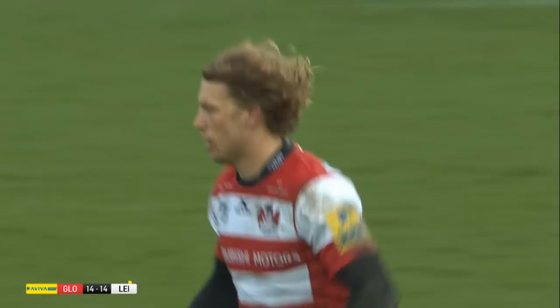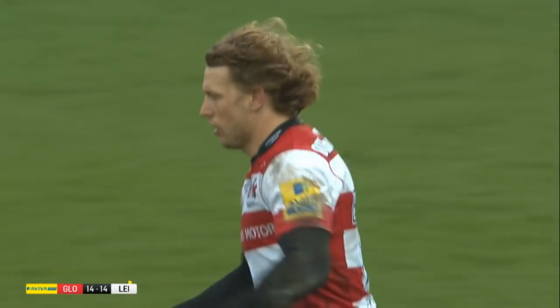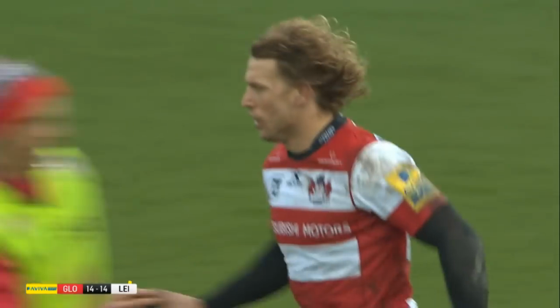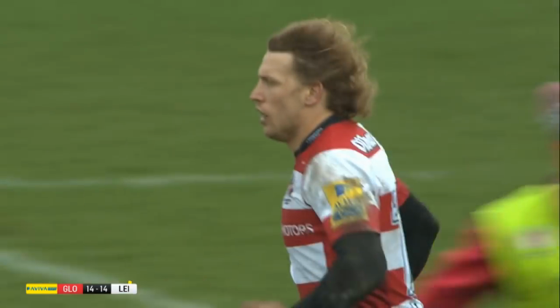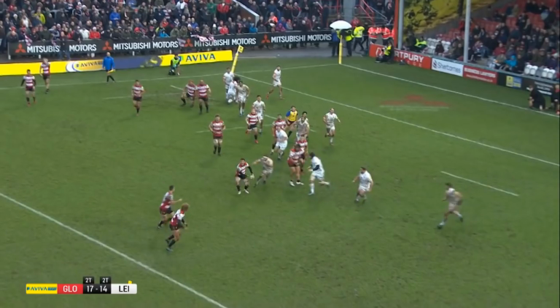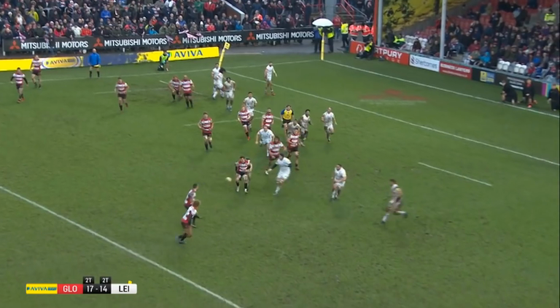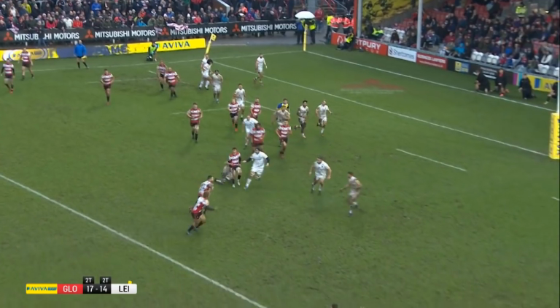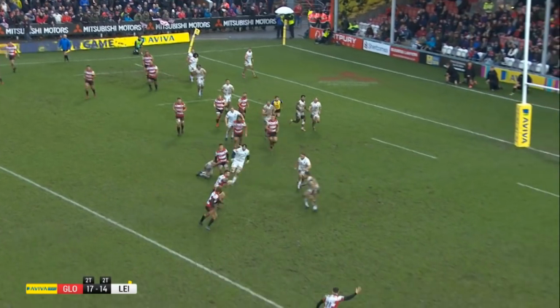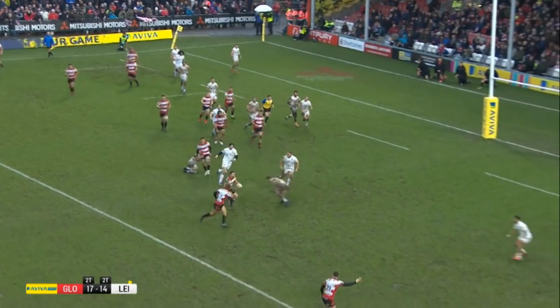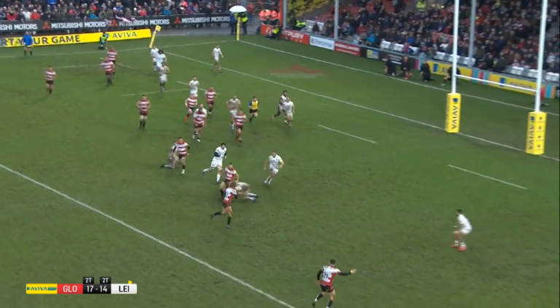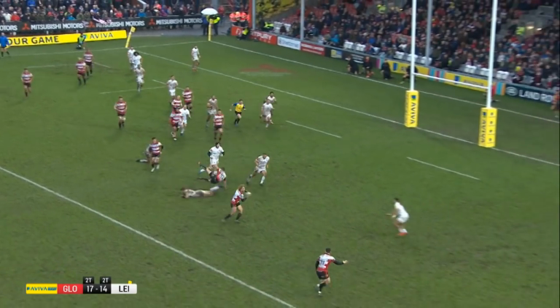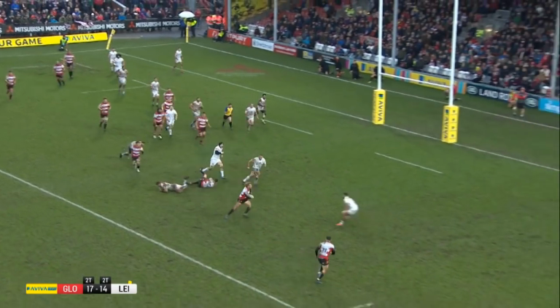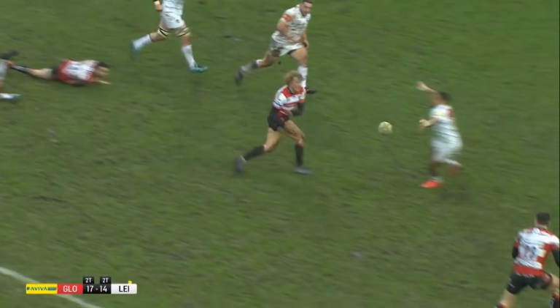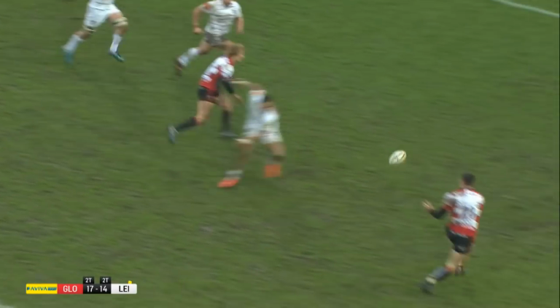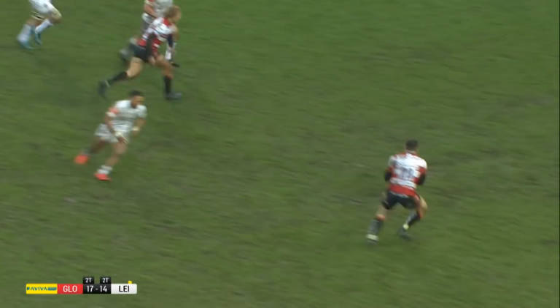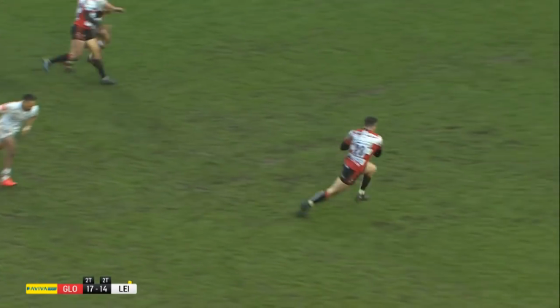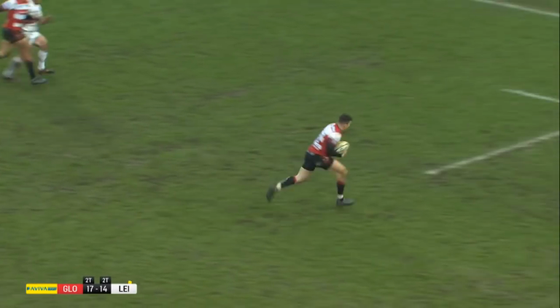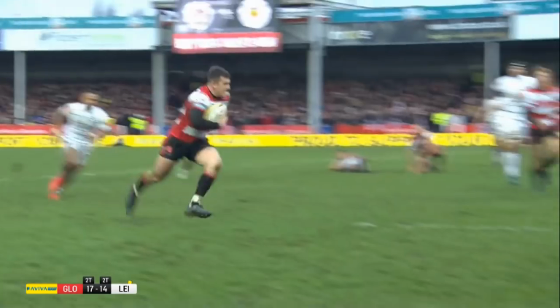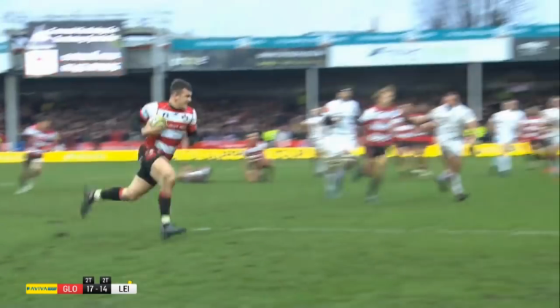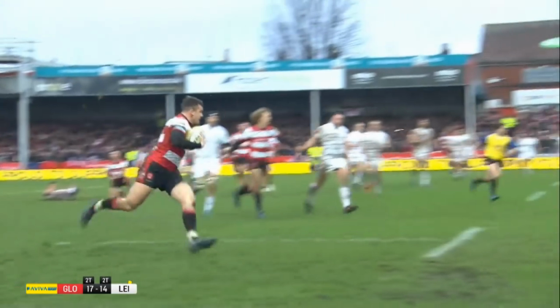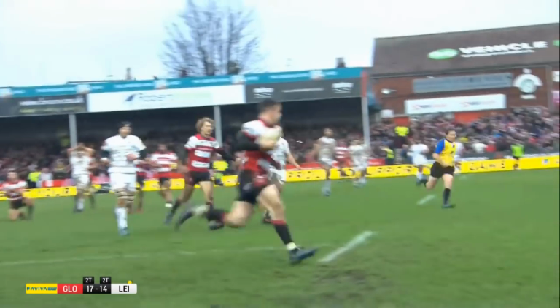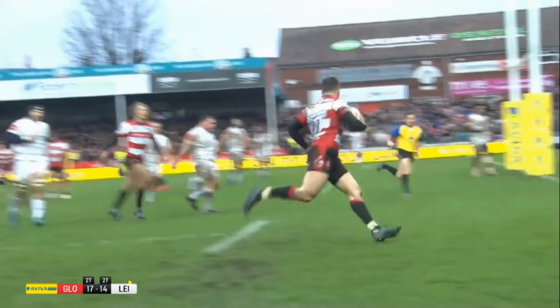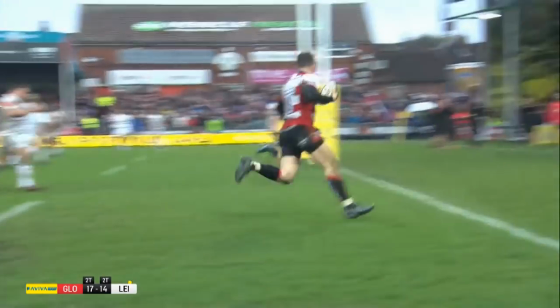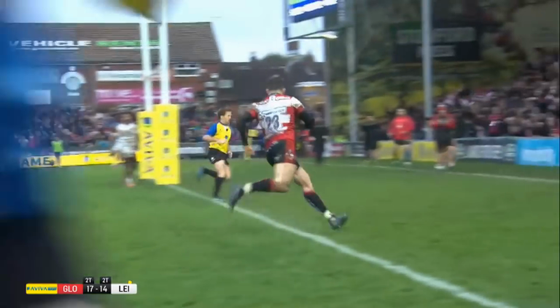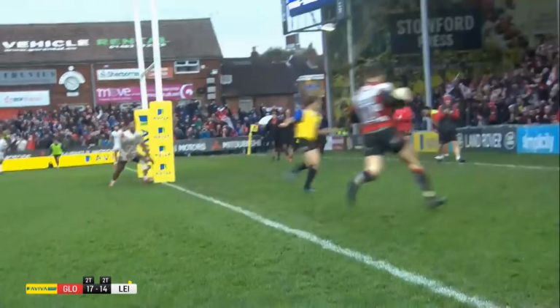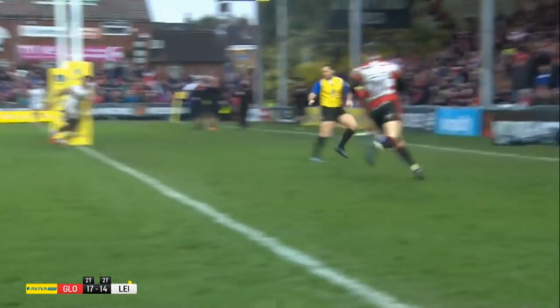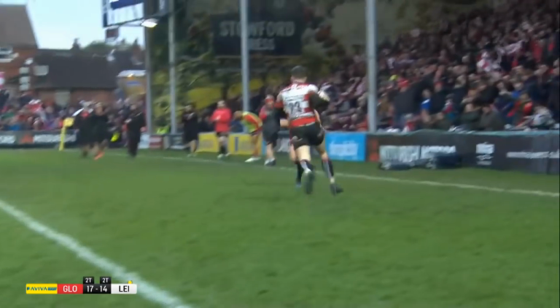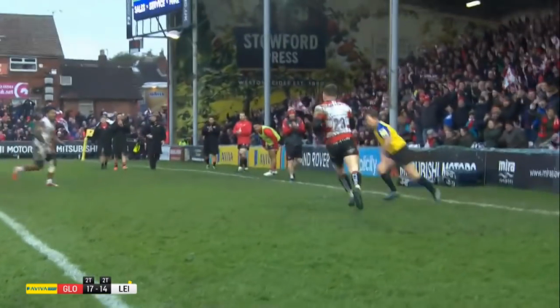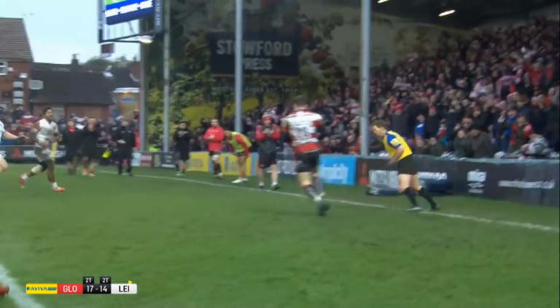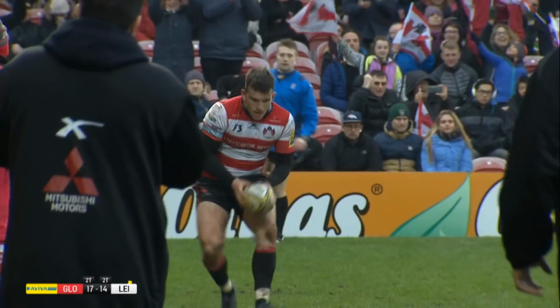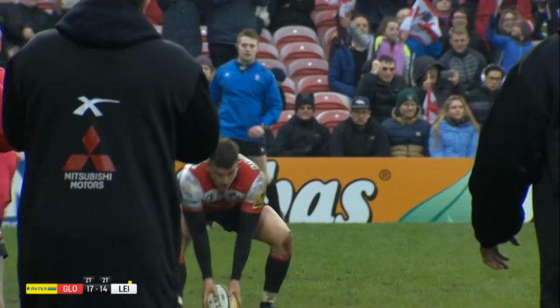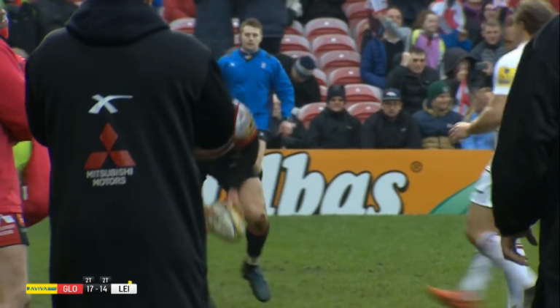In the 57th minute the Cherry and Whites extended their lead to ten points, duly exploiting the extra man advantage and finding Matt Scott on the wing to coast over.